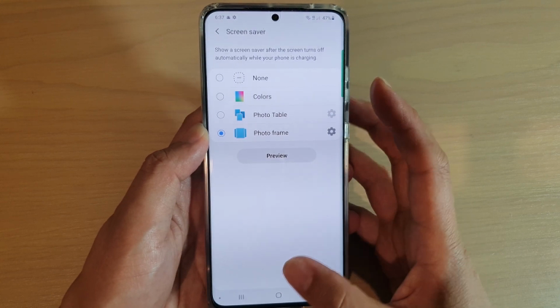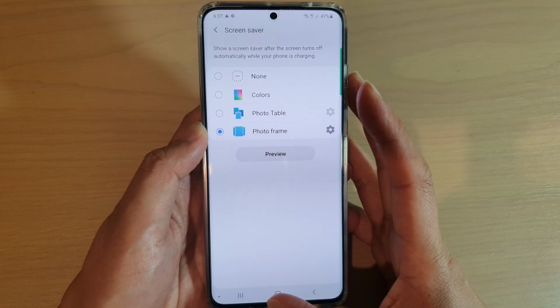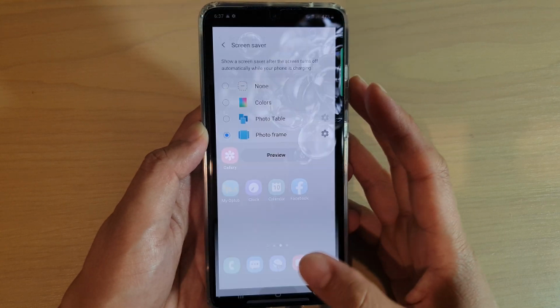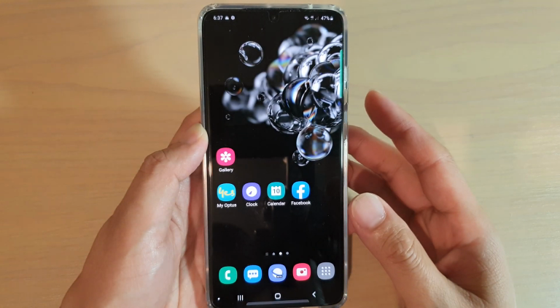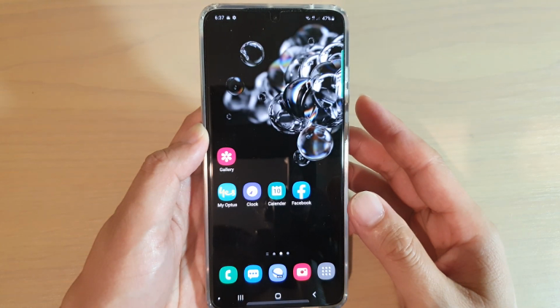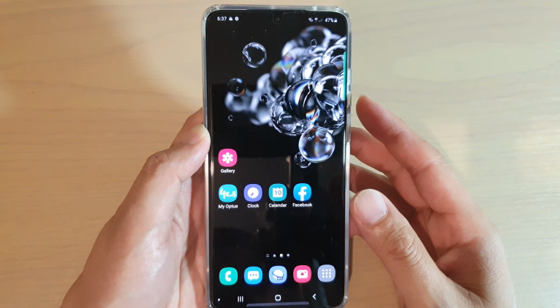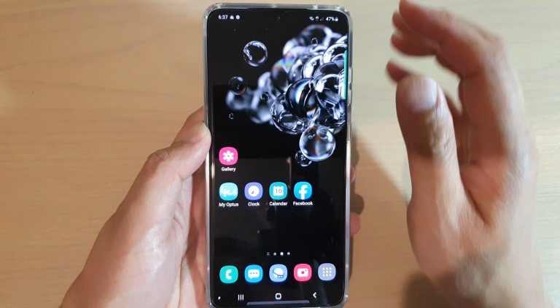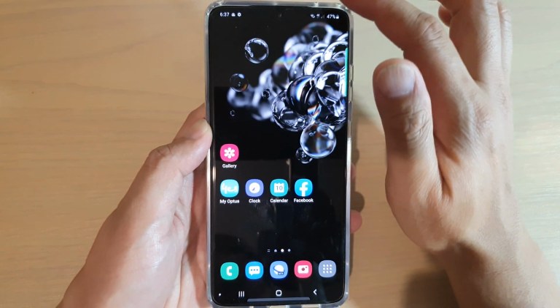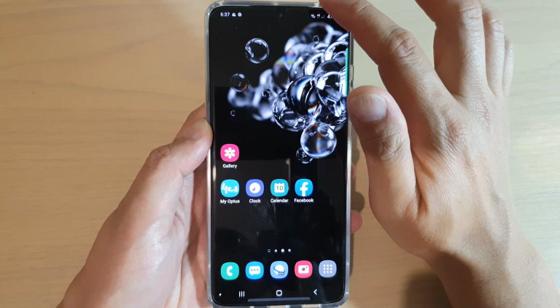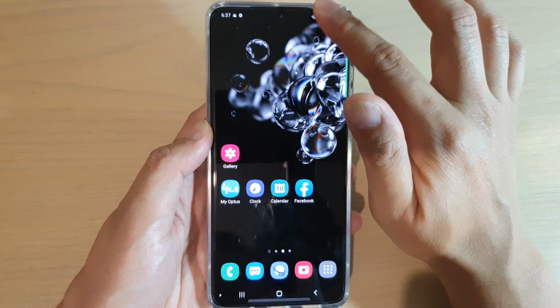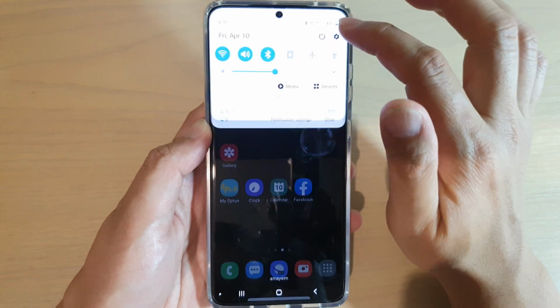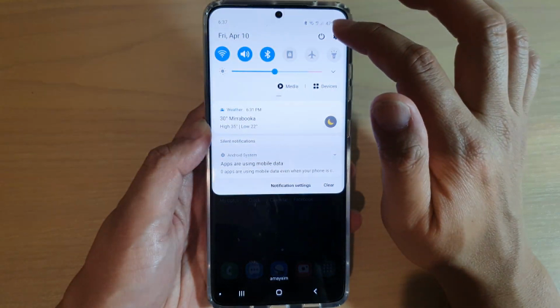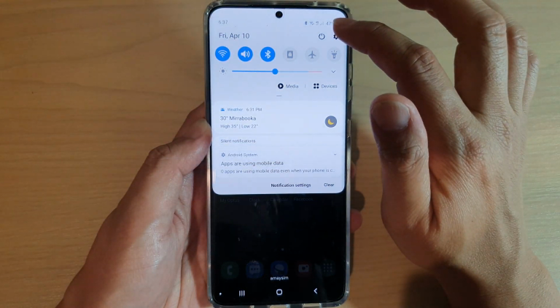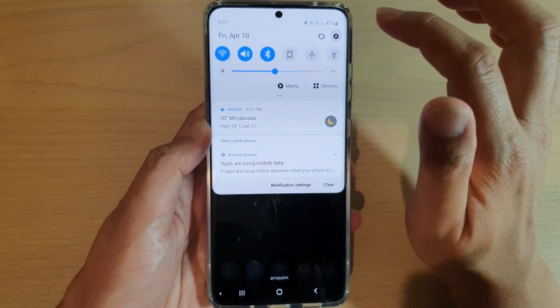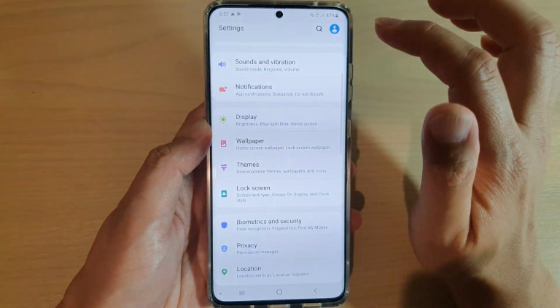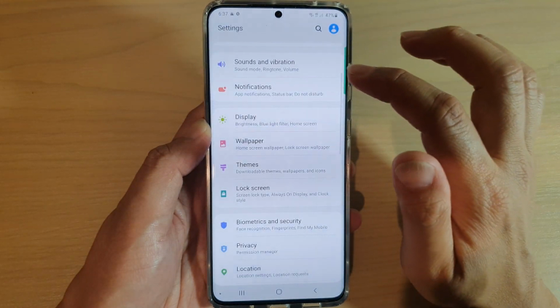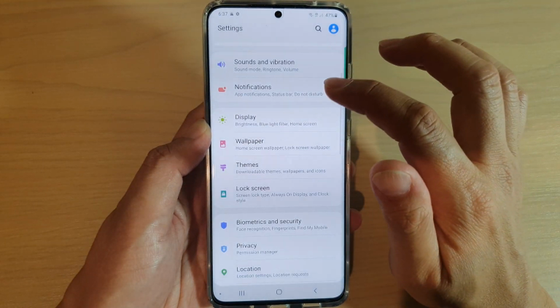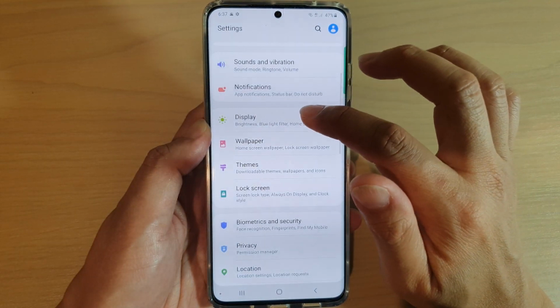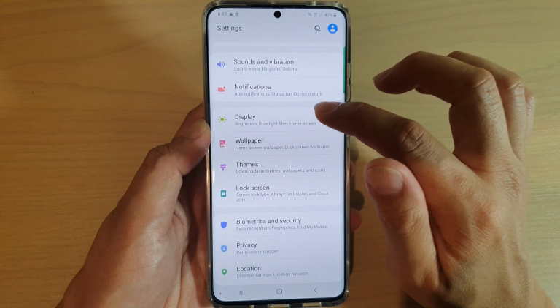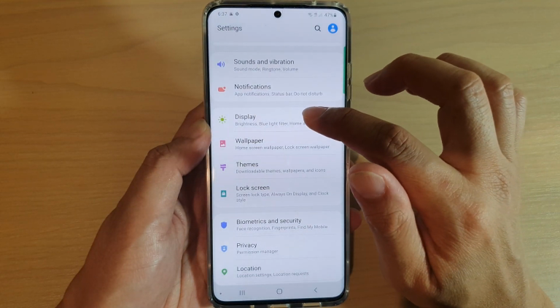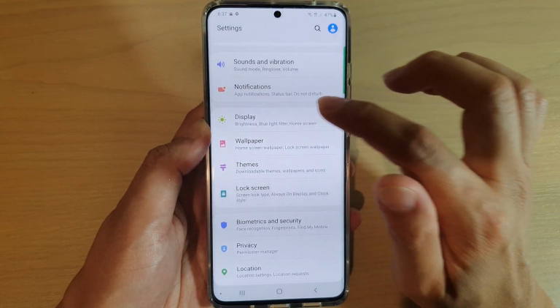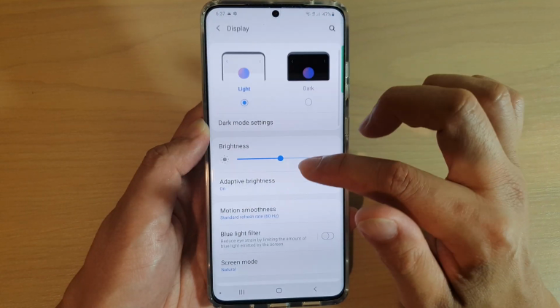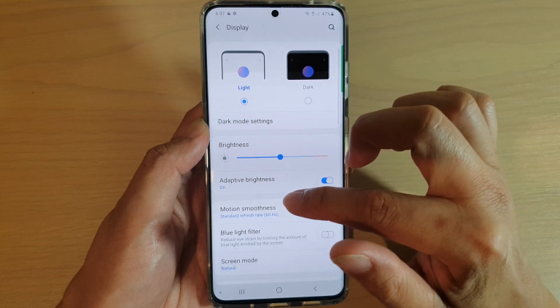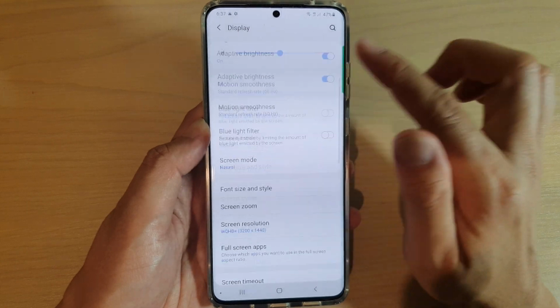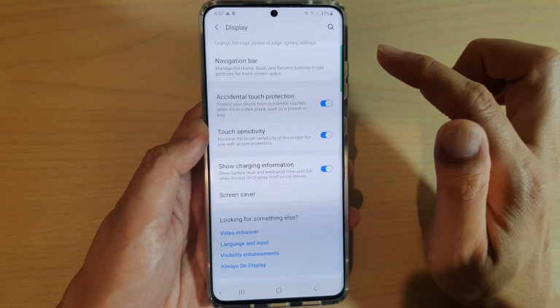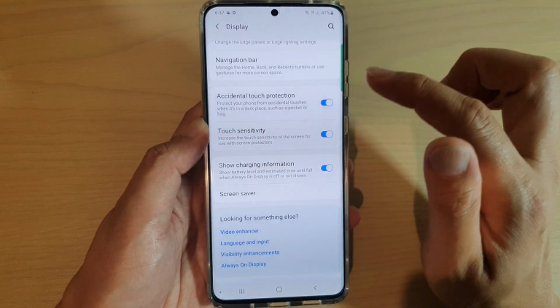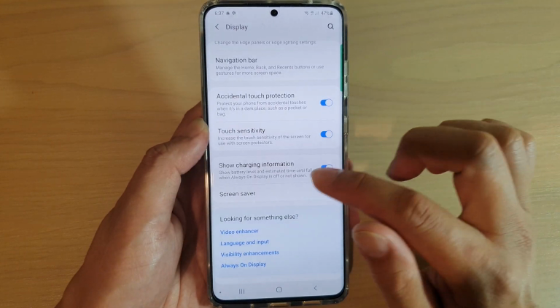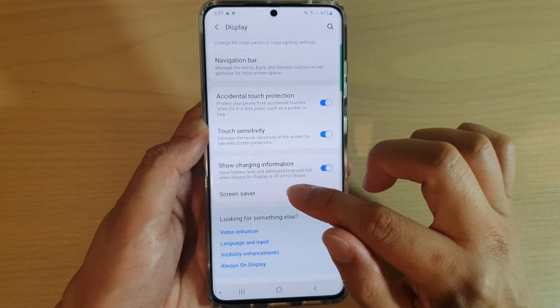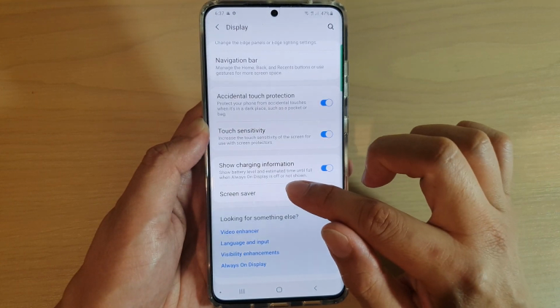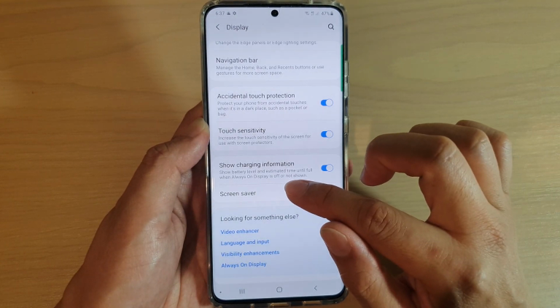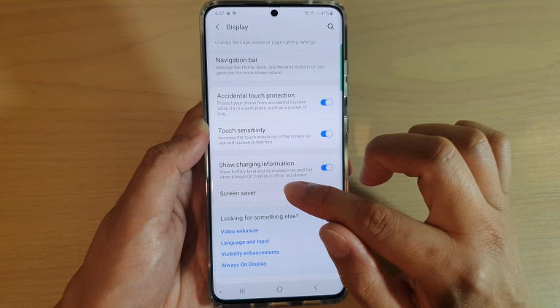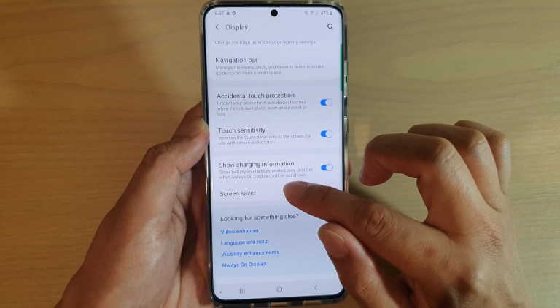First, tap on the home key to go back to your home screen, then swipe down at the top and tap on the settings icon. Next, tap on Display, then go down and tap on Screen Saver.